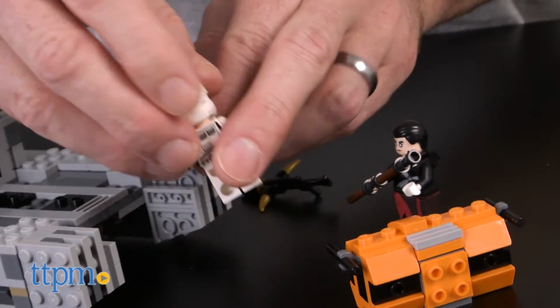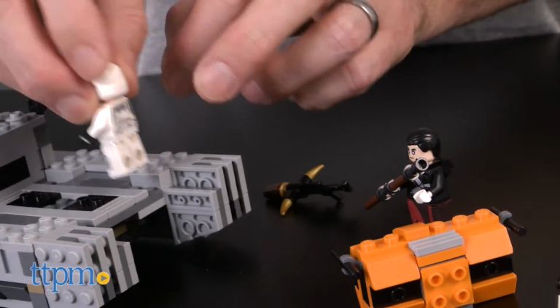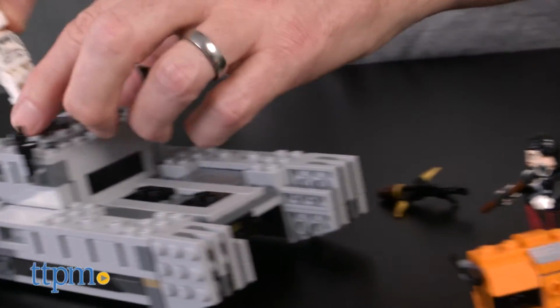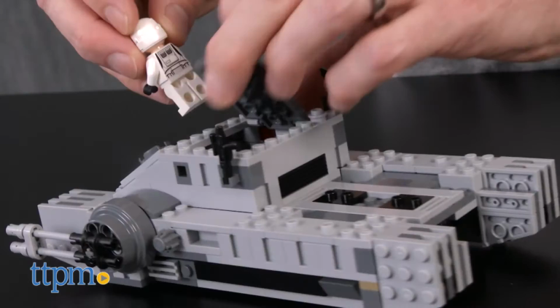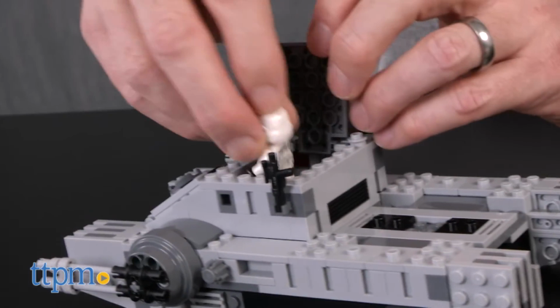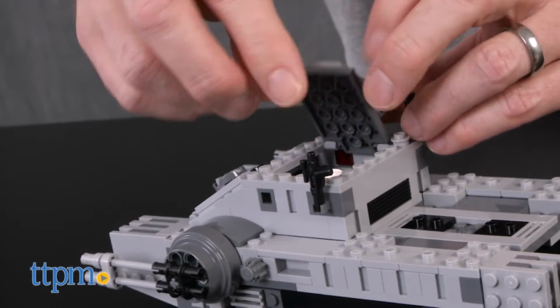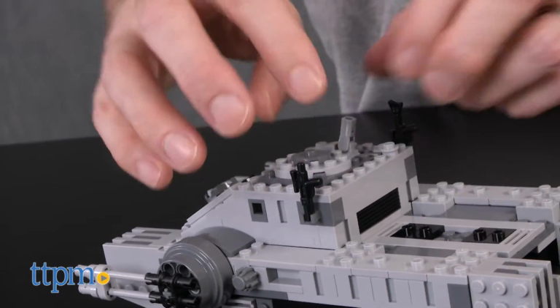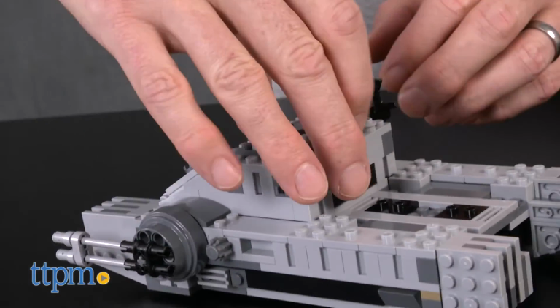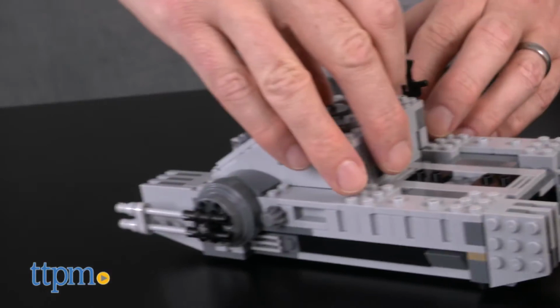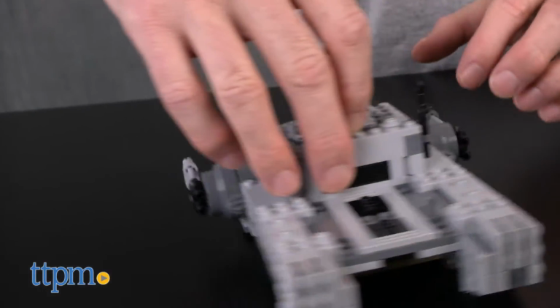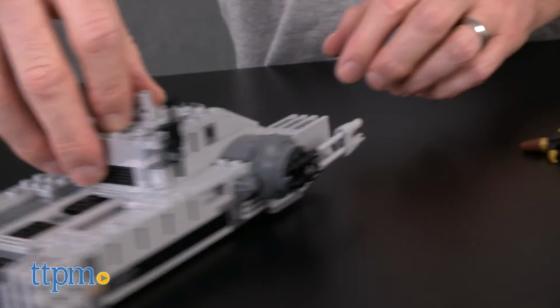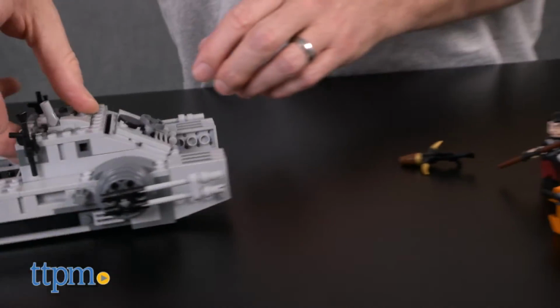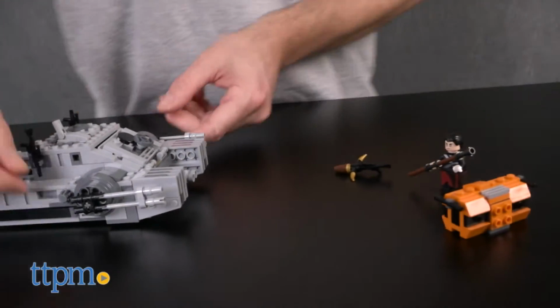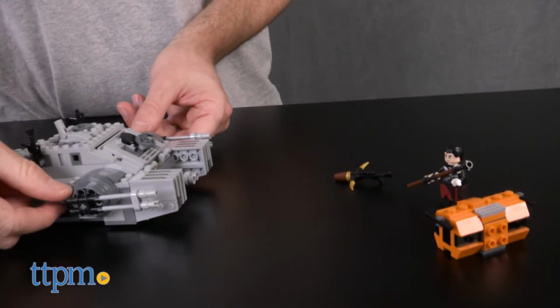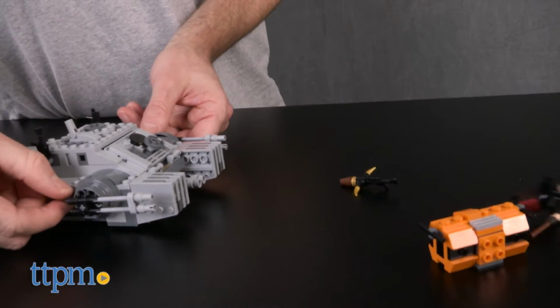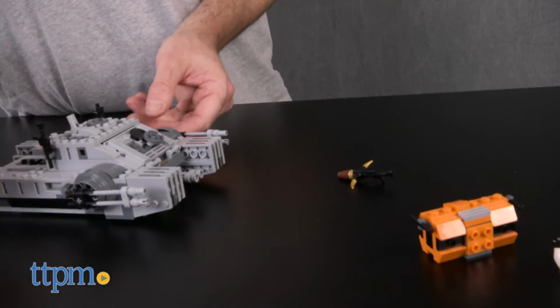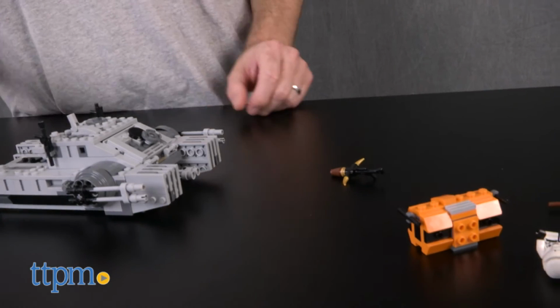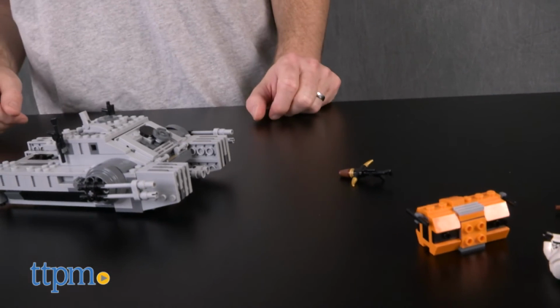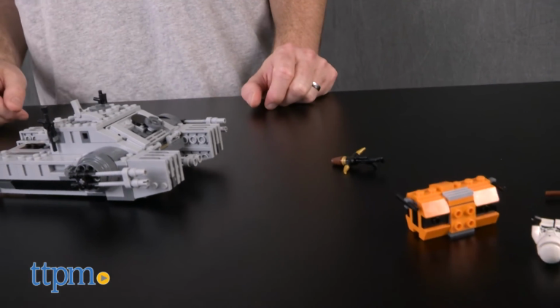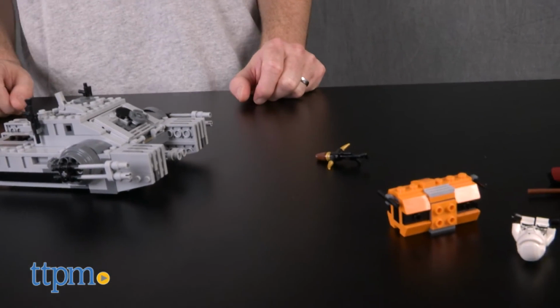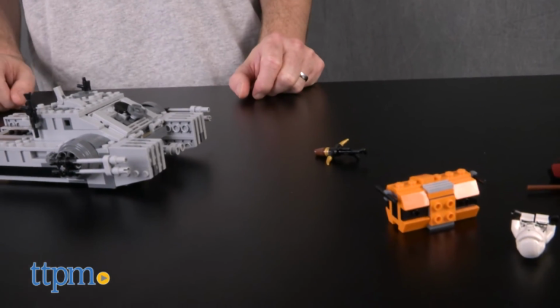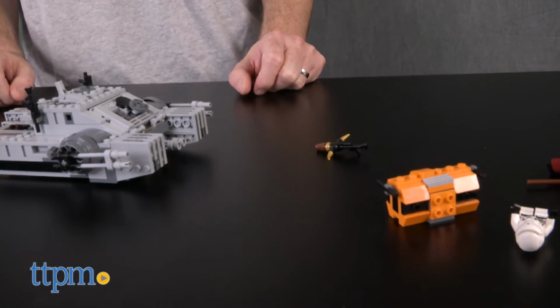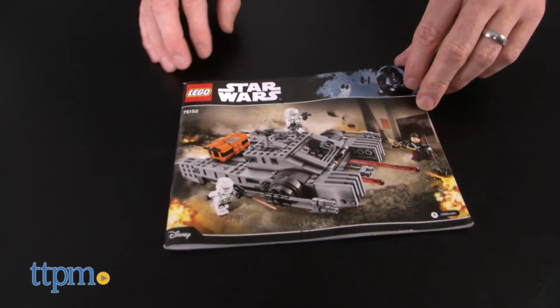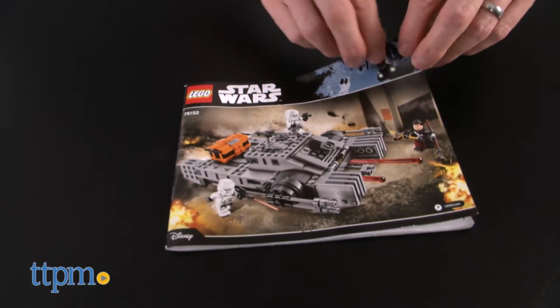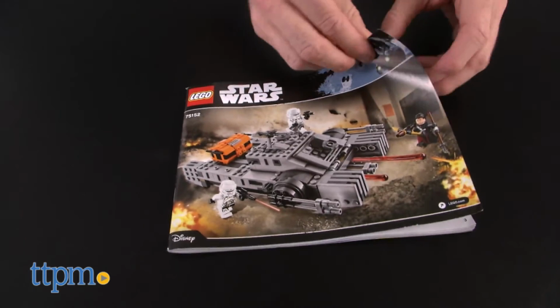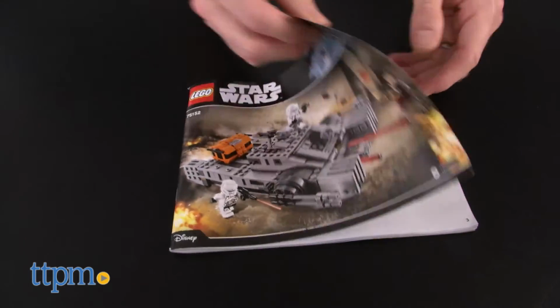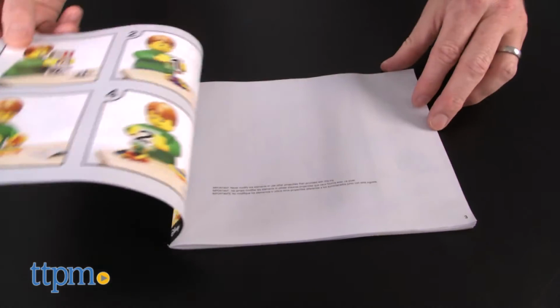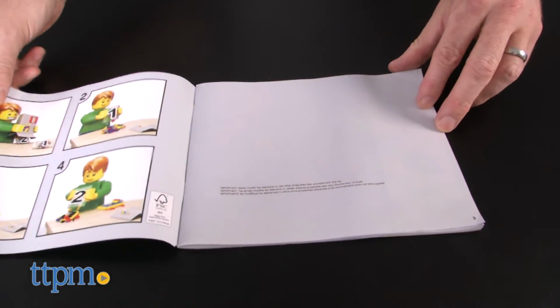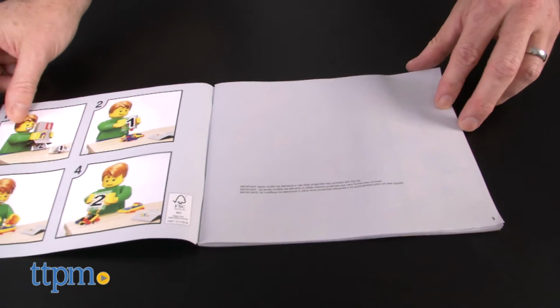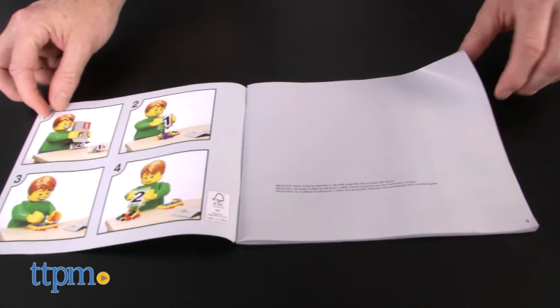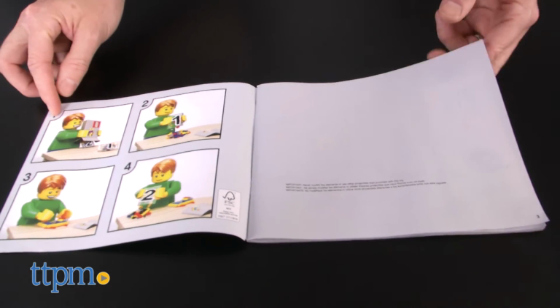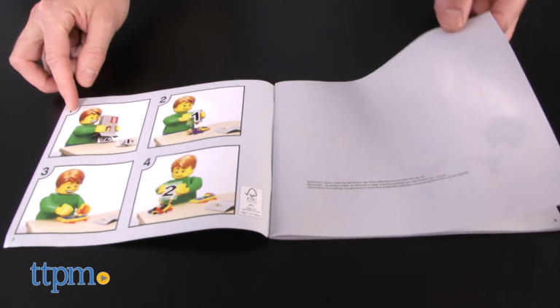The set is intended for LEGO builders and Star Wars fans ages 7 to 12, but it's going to appeal to fans much older than 12. The hover tank directions are easy to follow through LEGO's clear instructions, and it should take most LEGO builders about 30 minutes to complete the build.